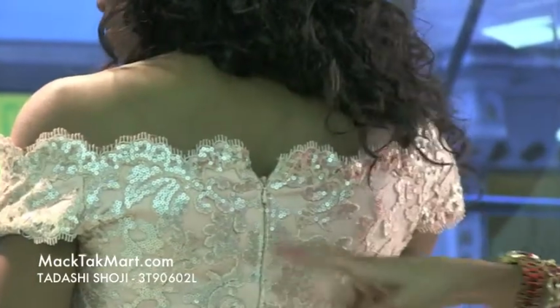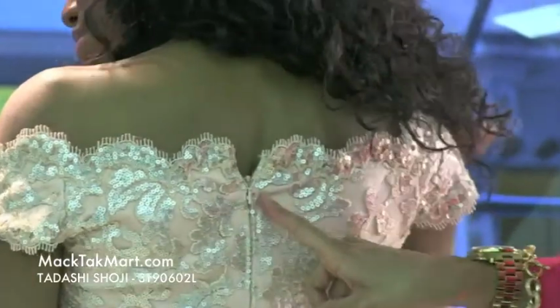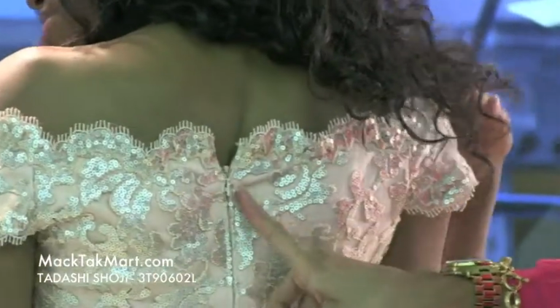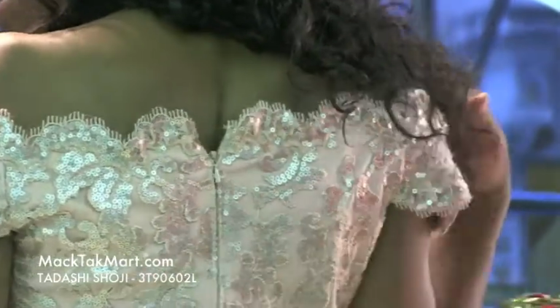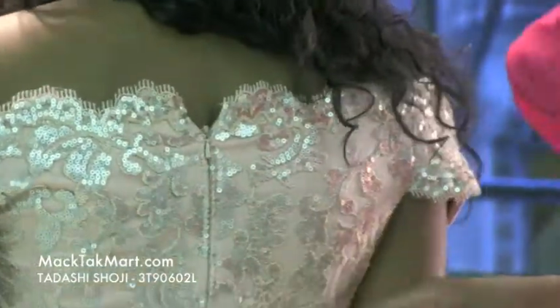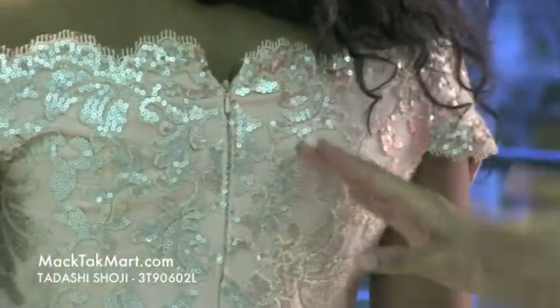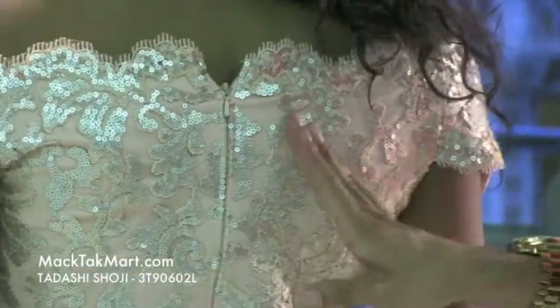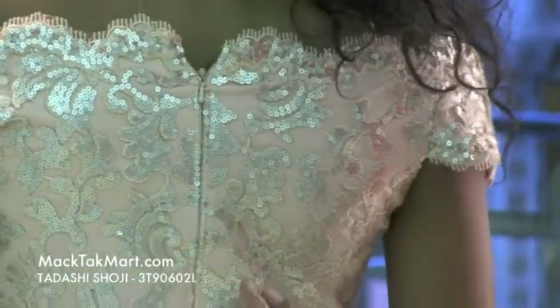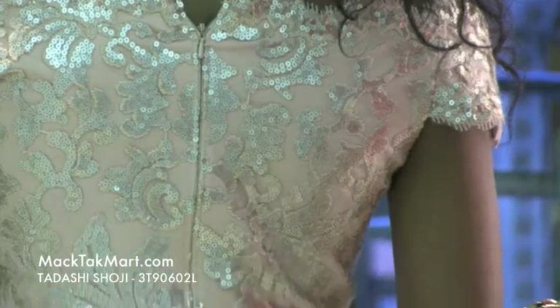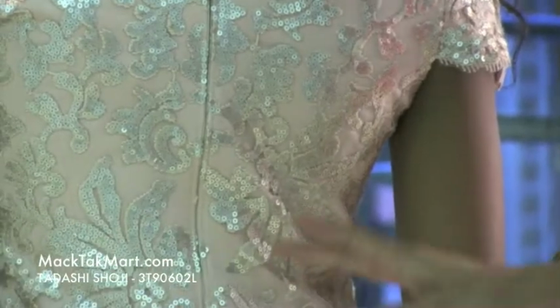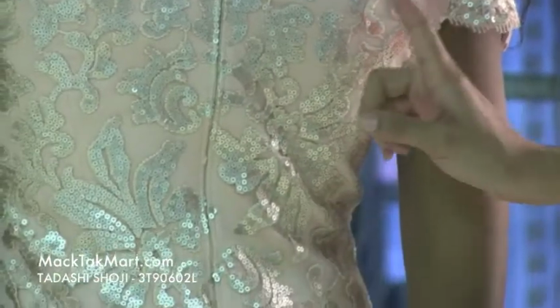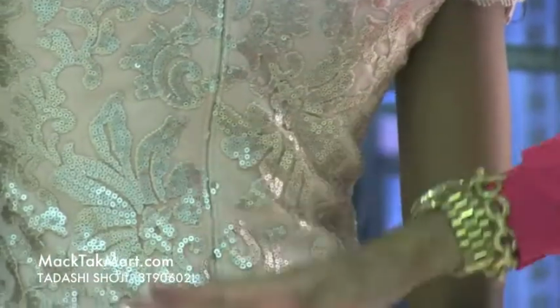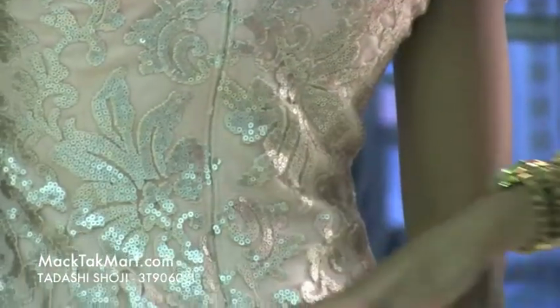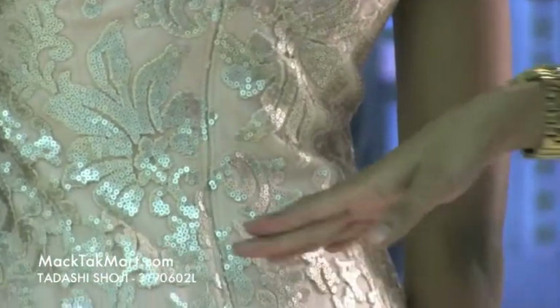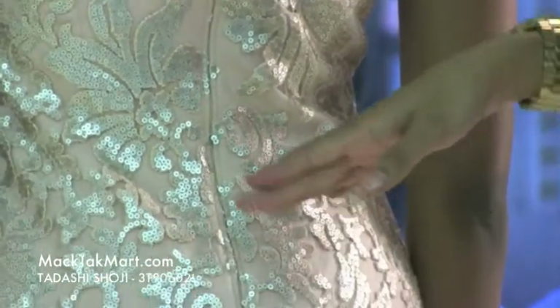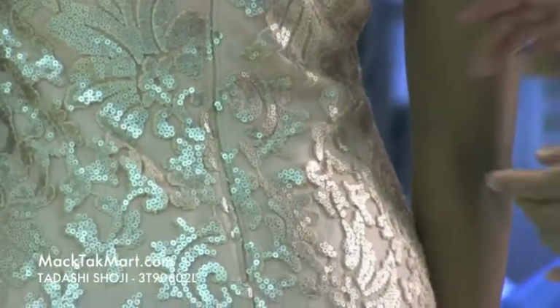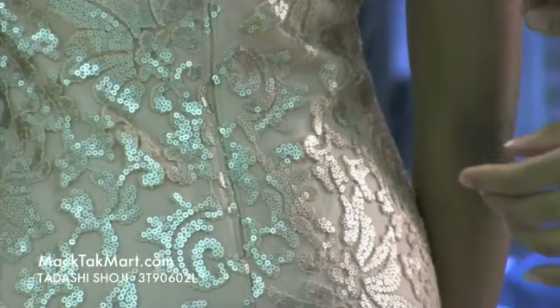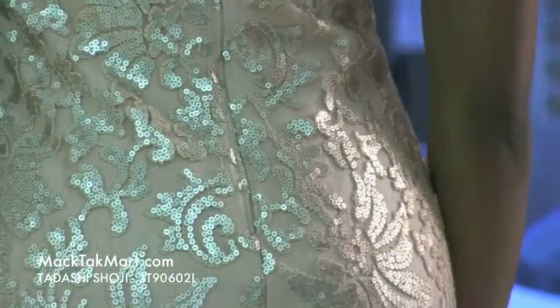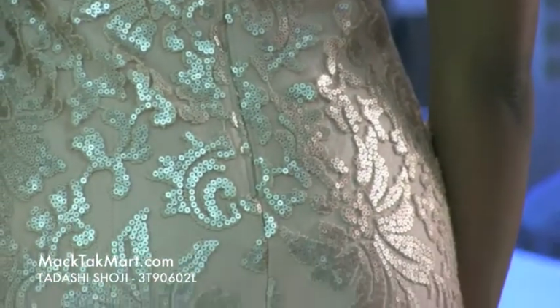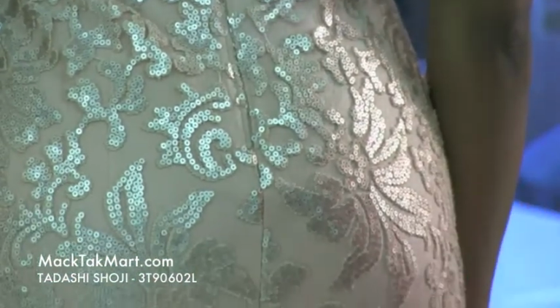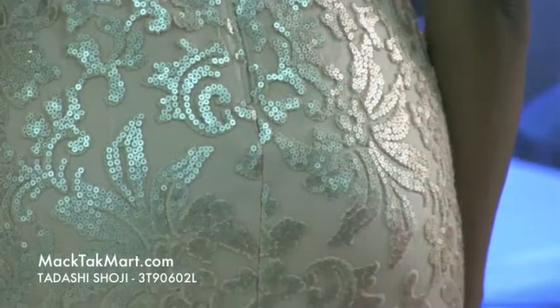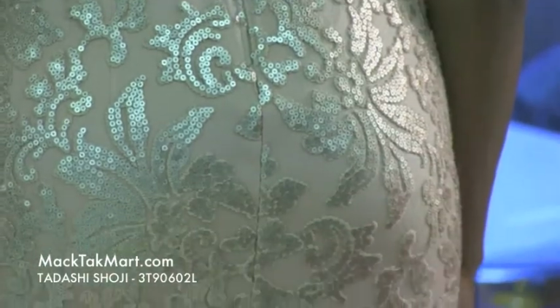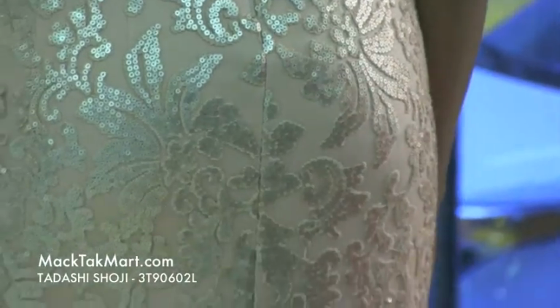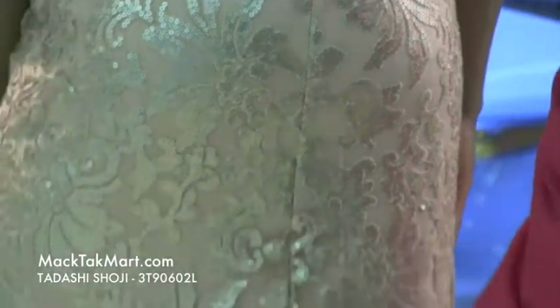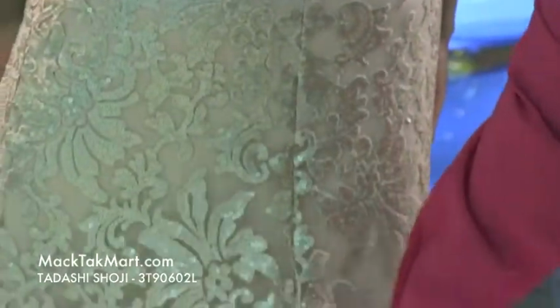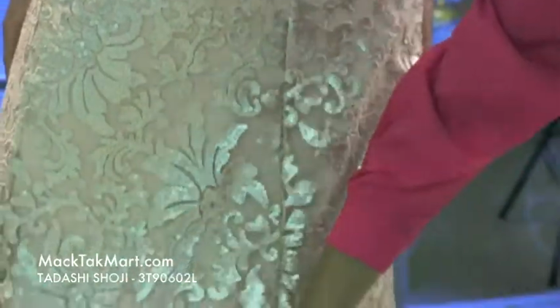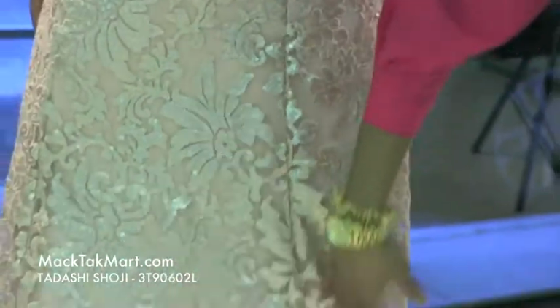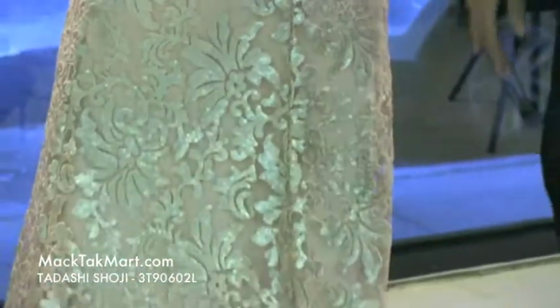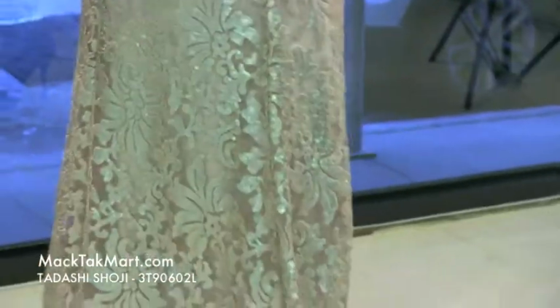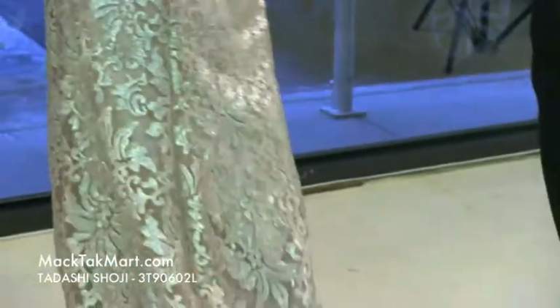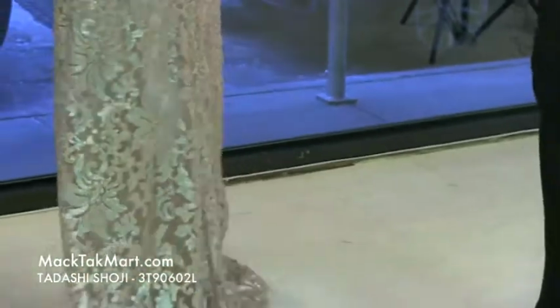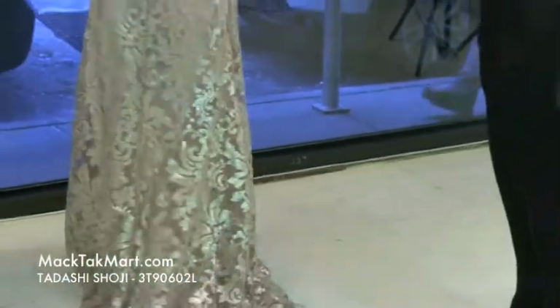This dress has a transparent zipper and it stops right at the mid-buttocks area. It has a lot of movement and a very small train, so when you walk it's definitely going to leave a stance.